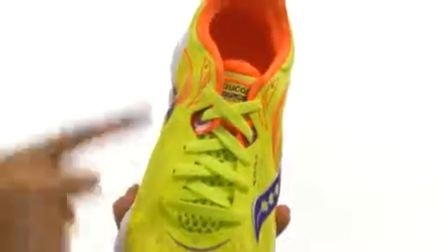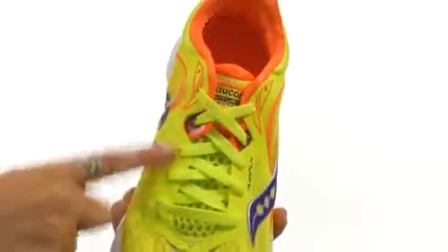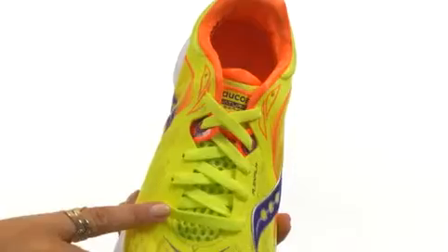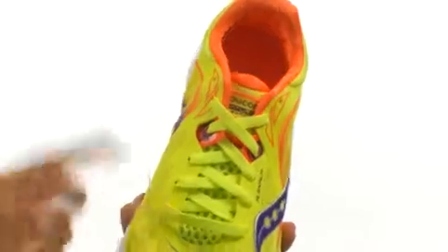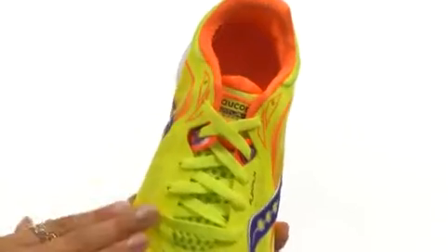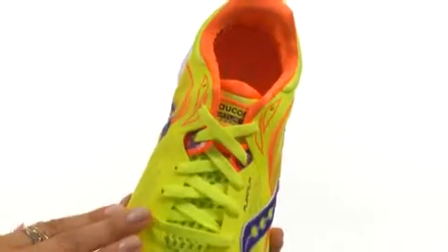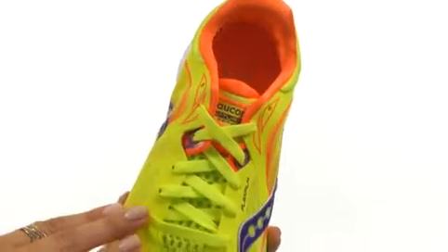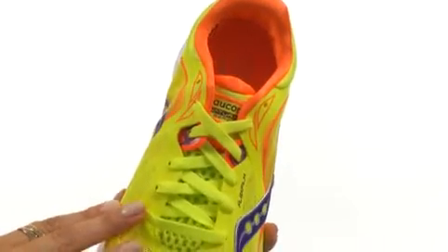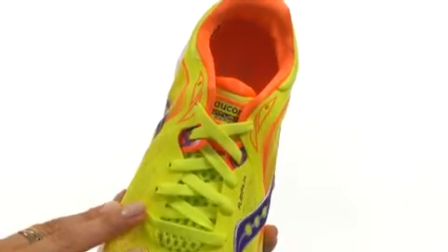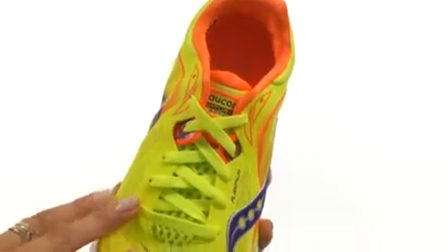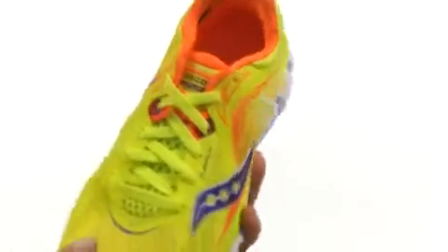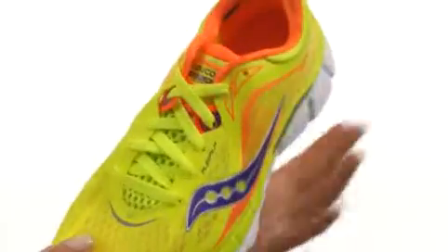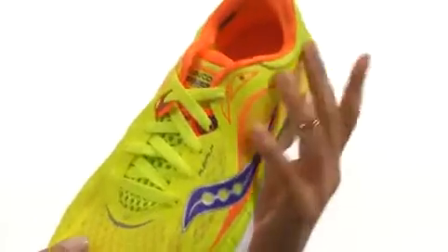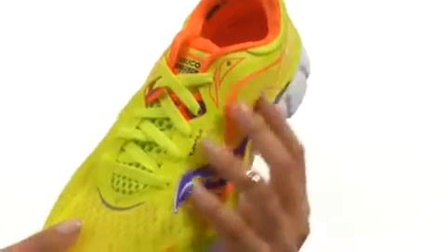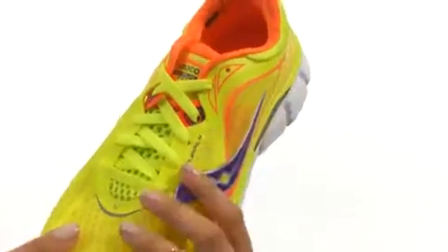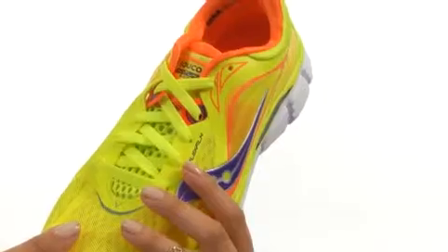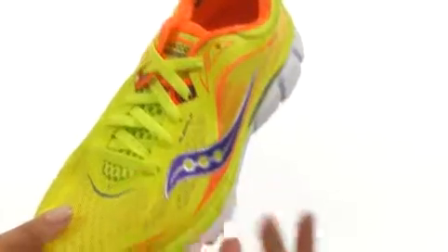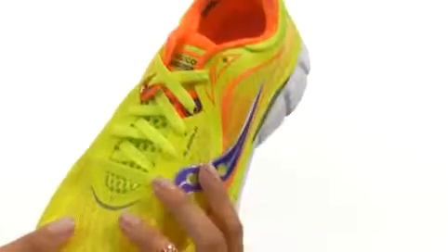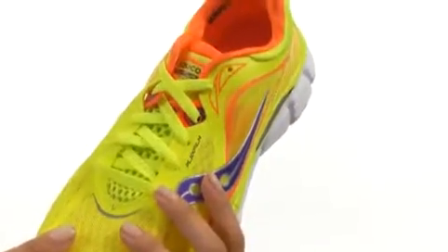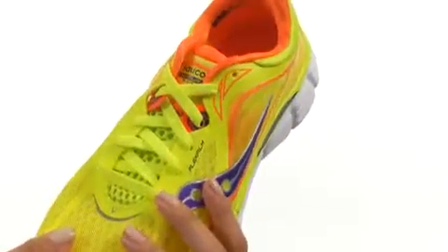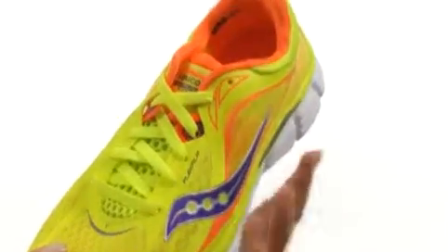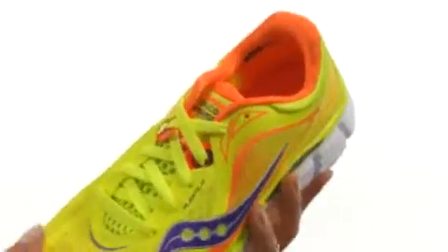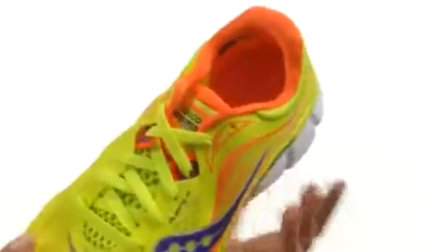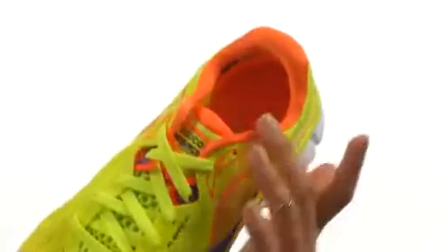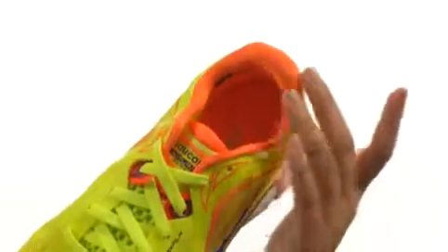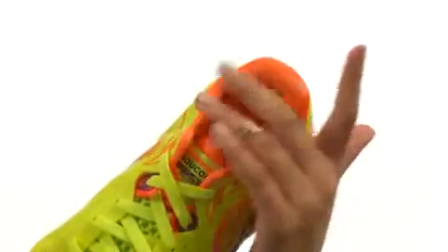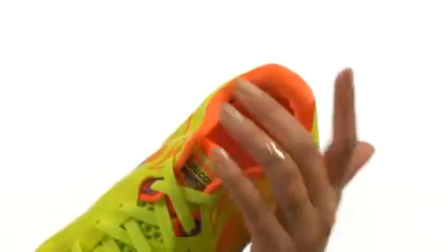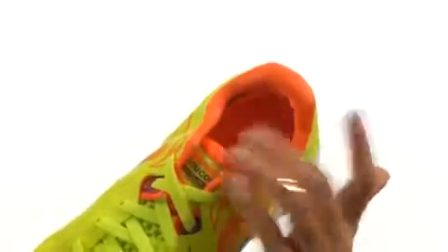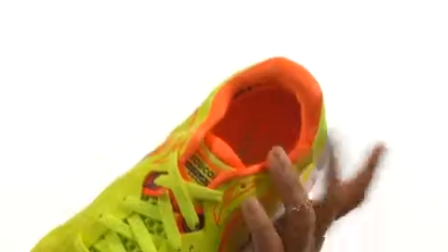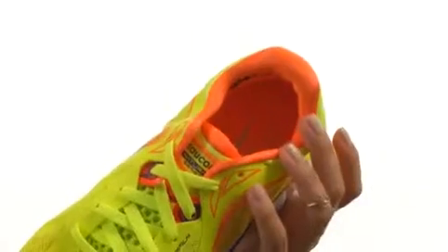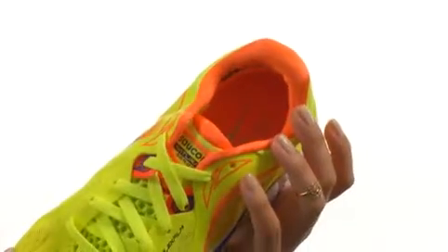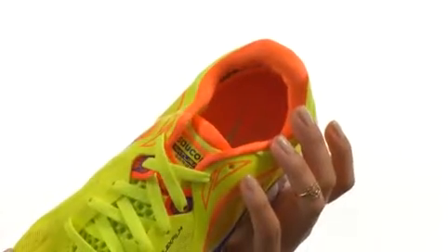There is a full lace-up closure for a secure yet adjustable fit. There is also a lightweight flex film overlay which is melded to the upper, not to mention a lightly padded collar and tongue for extra comfort around the heel and ankle.